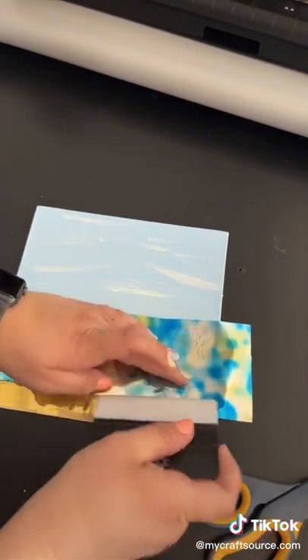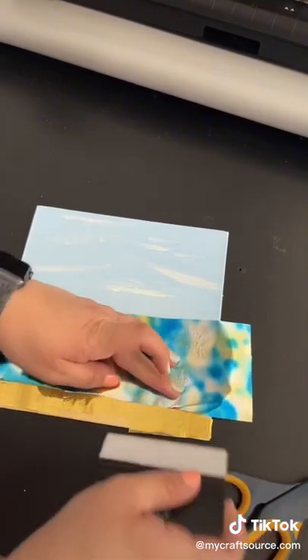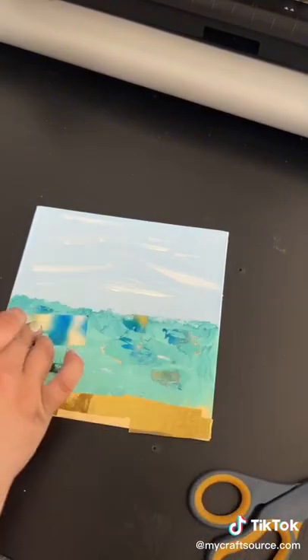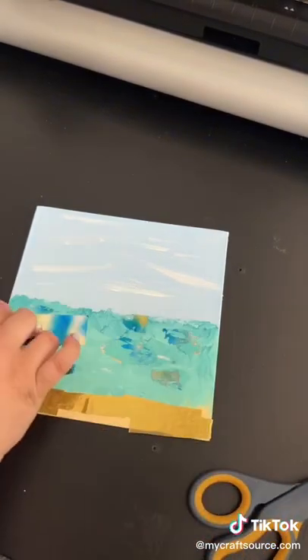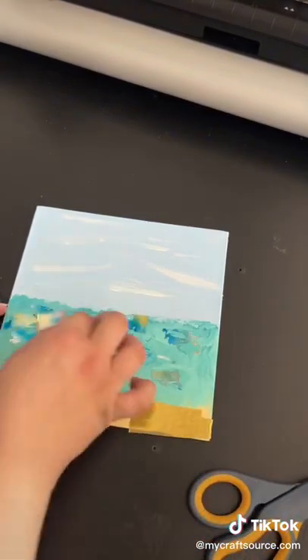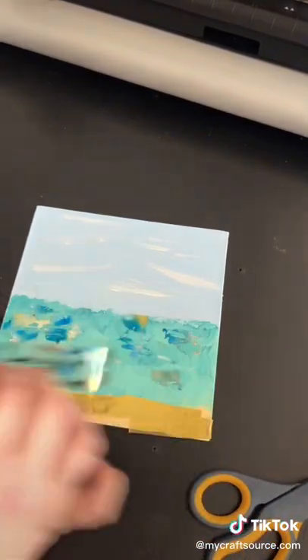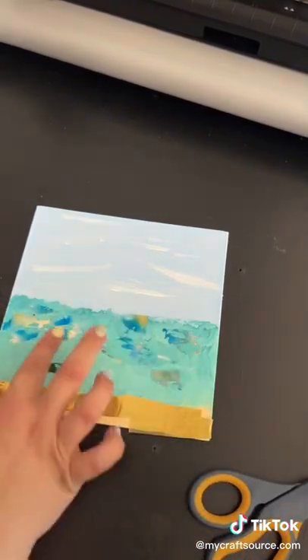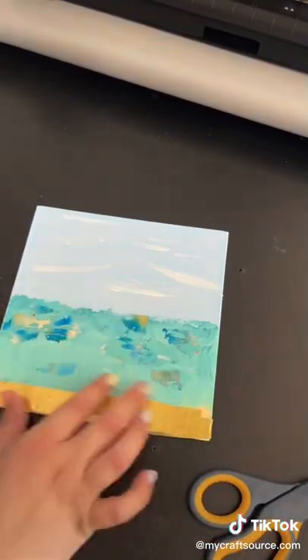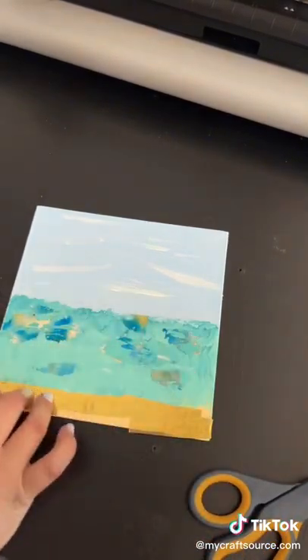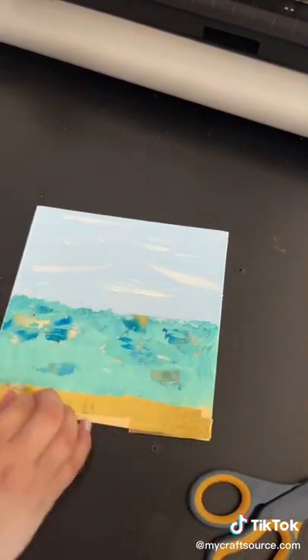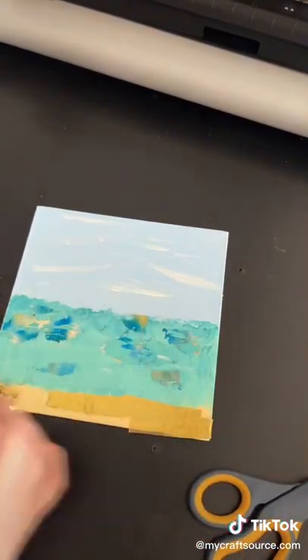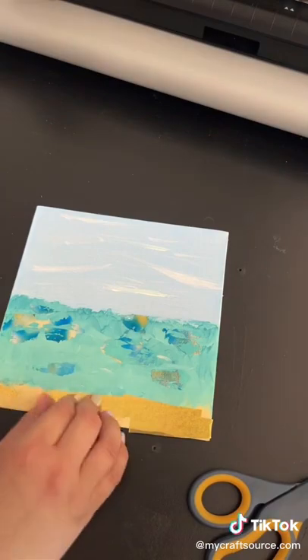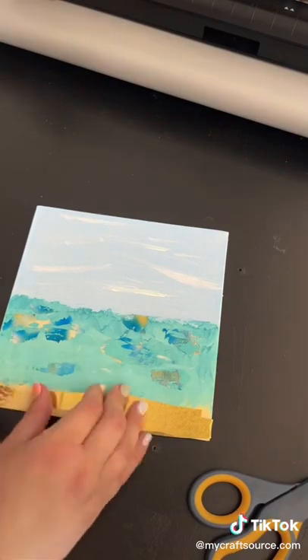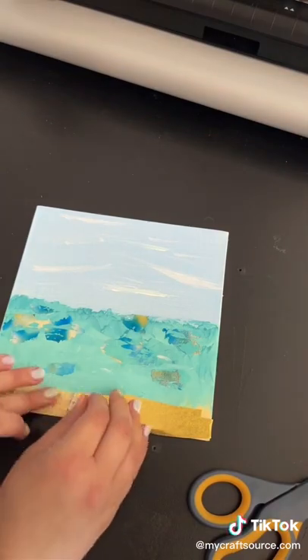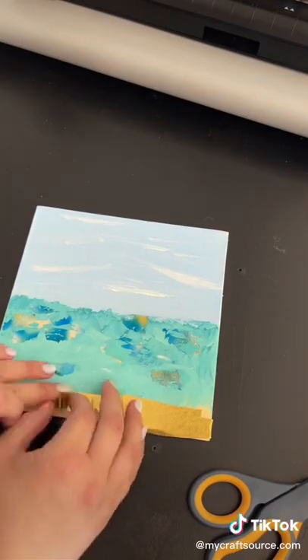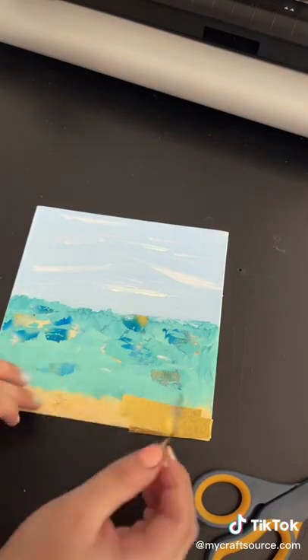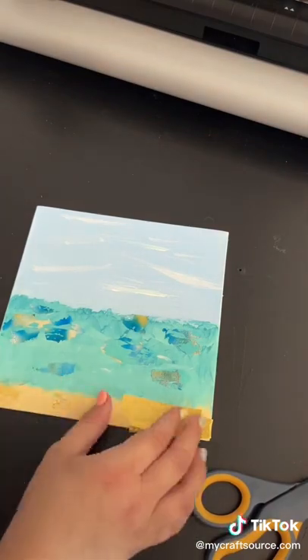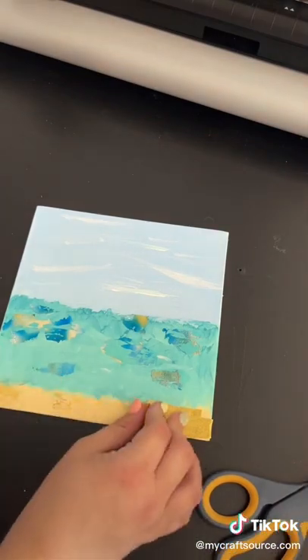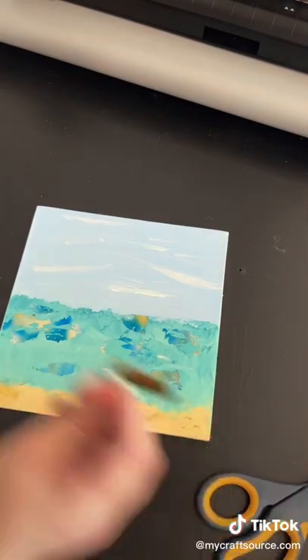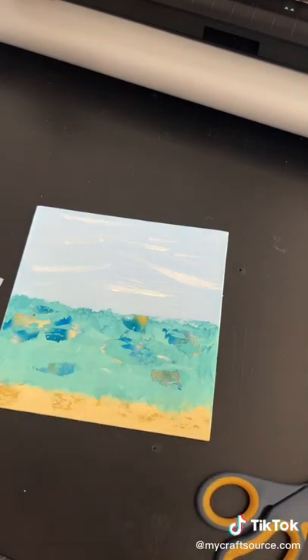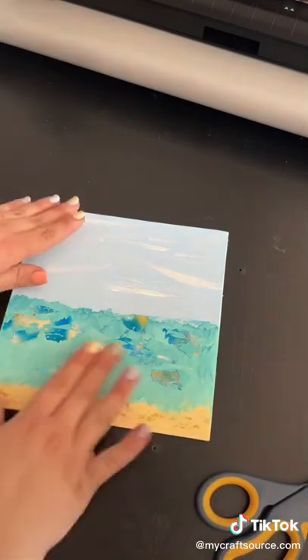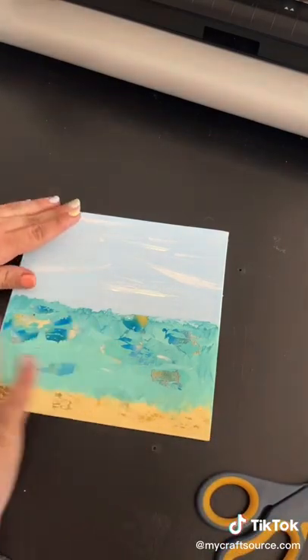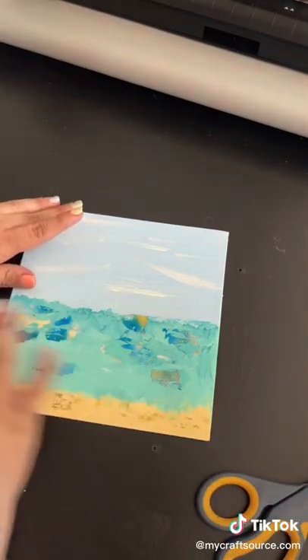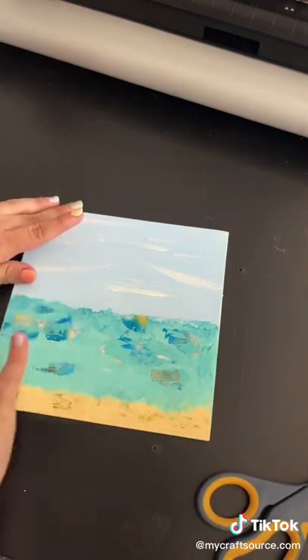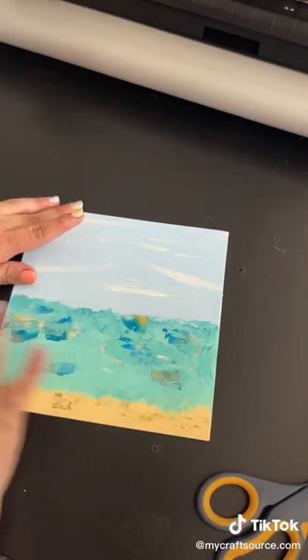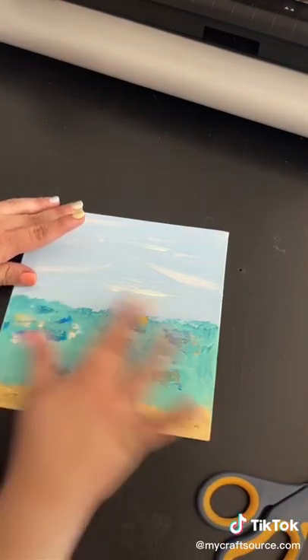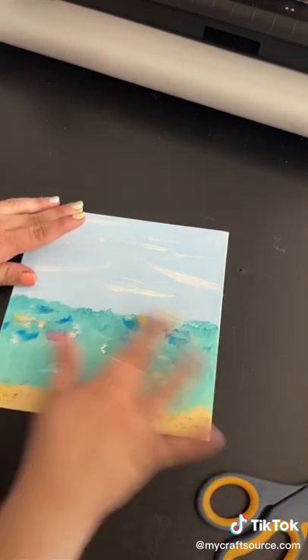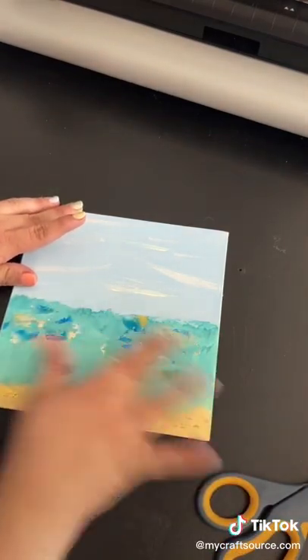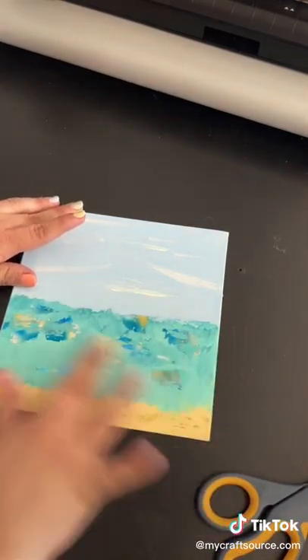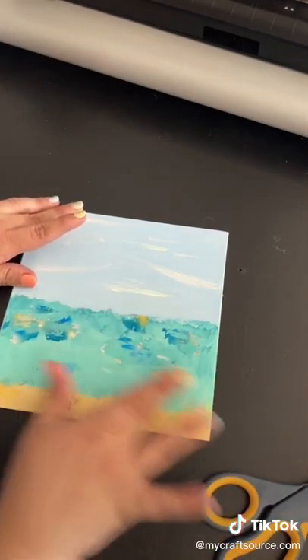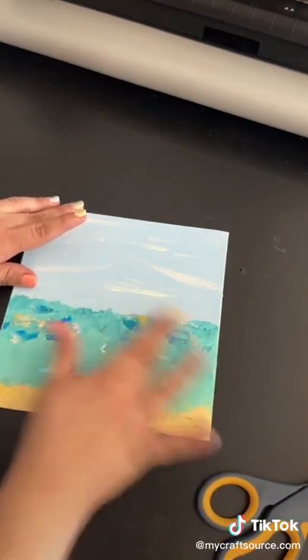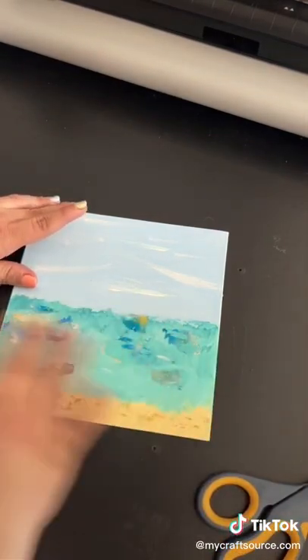Then once it sits for a few minutes I'll remove the foil and it leaves behind foil in the places where I put the glue. That's the last of the foil projects. I hope y'all enjoyed.